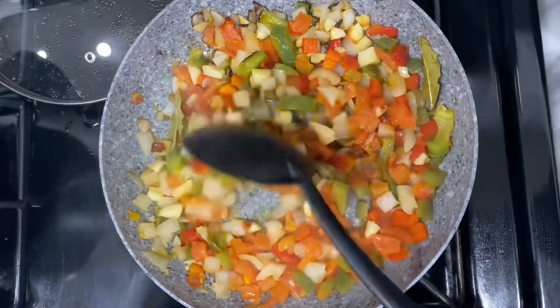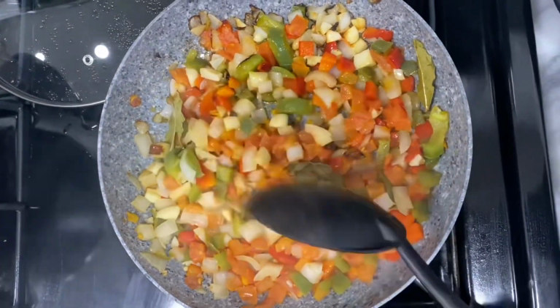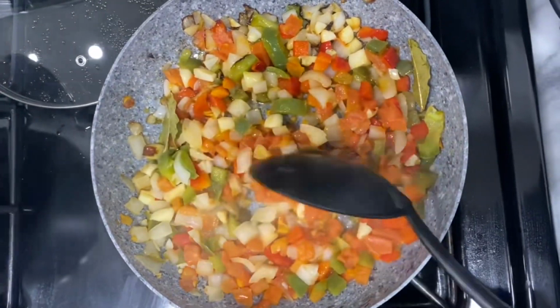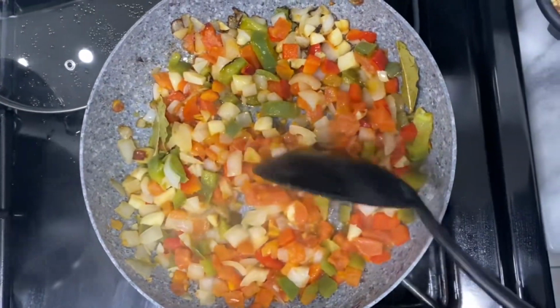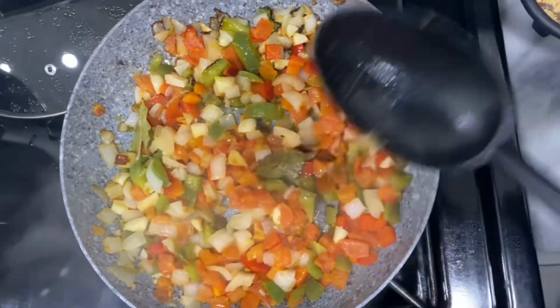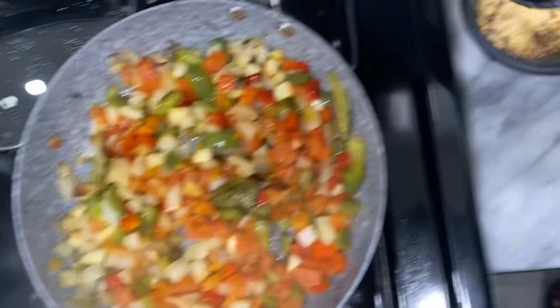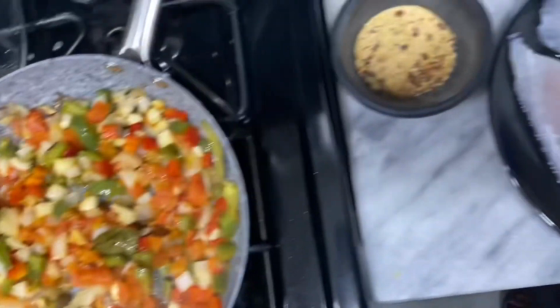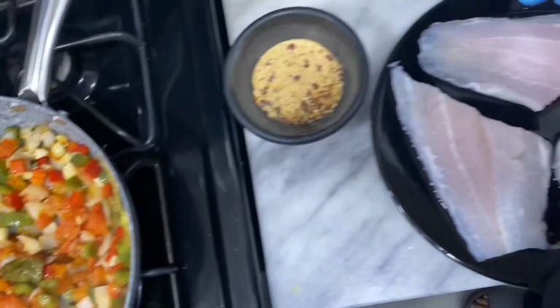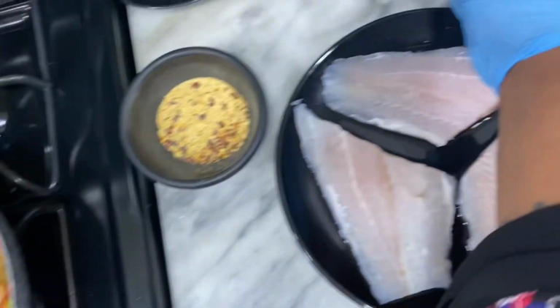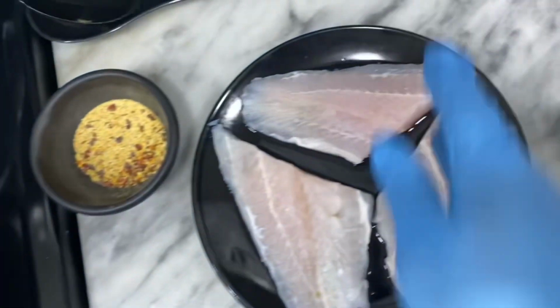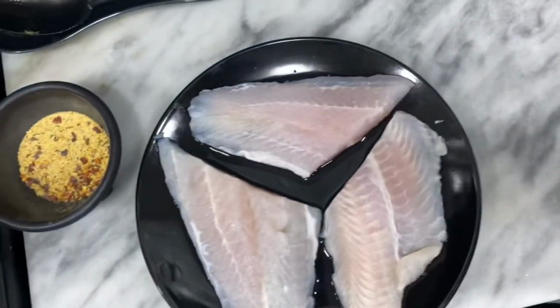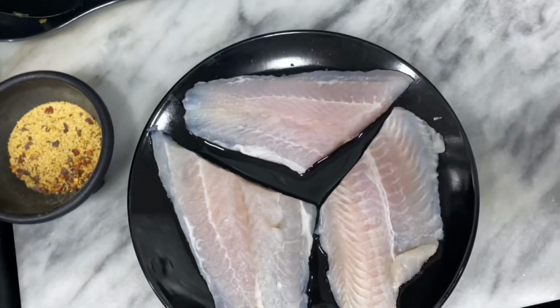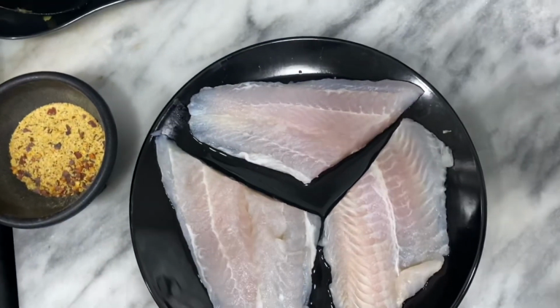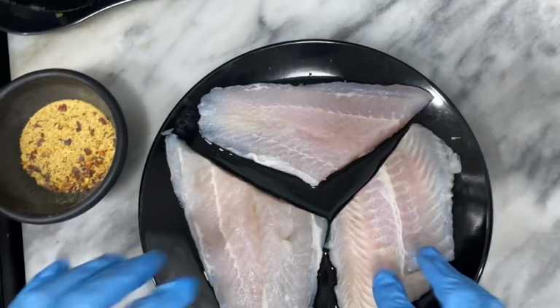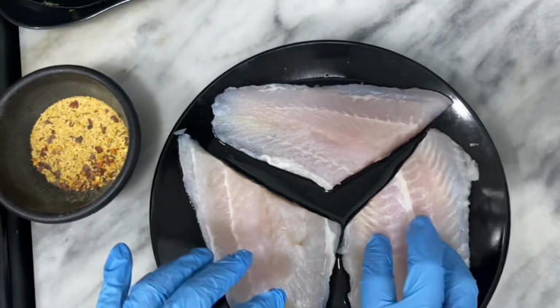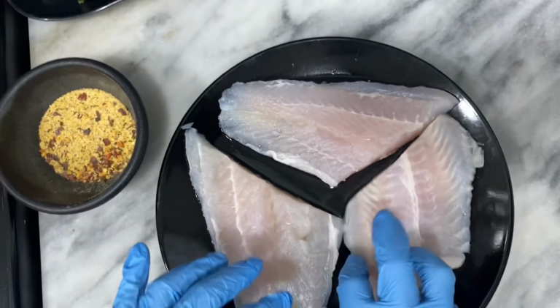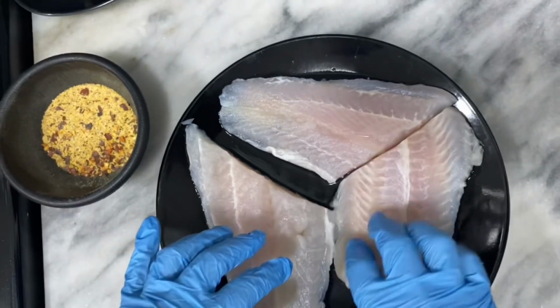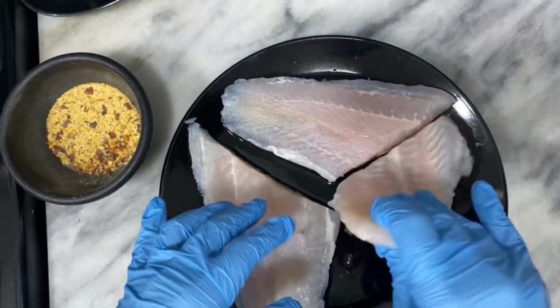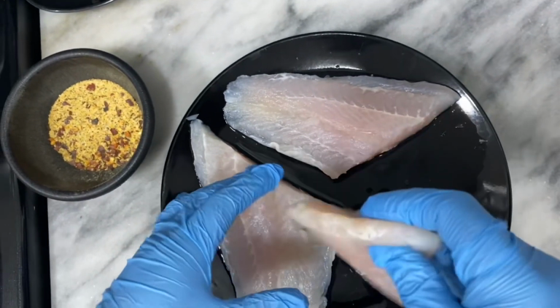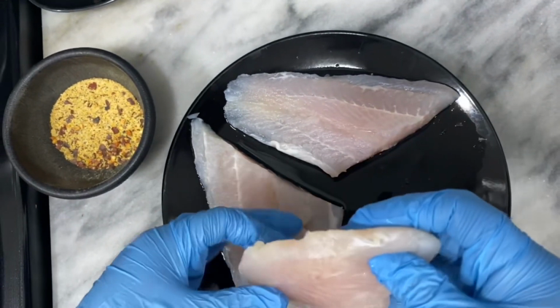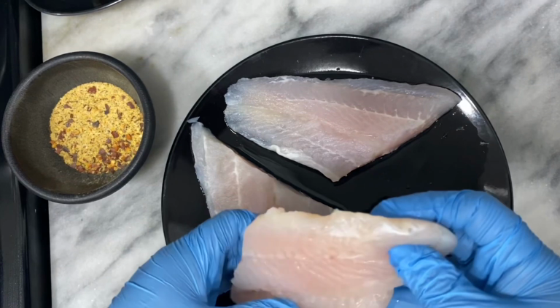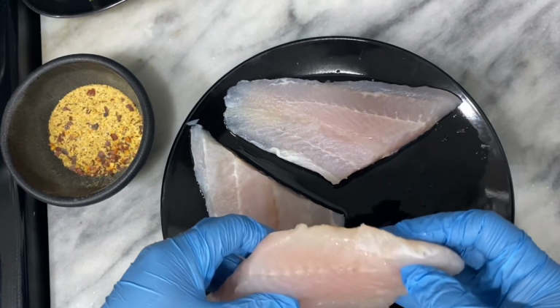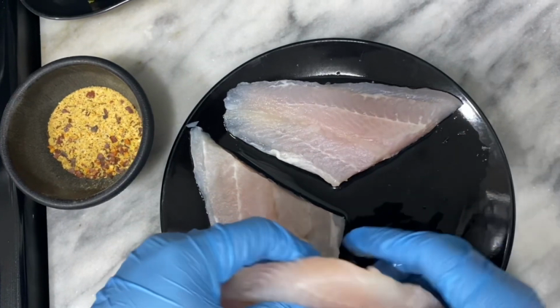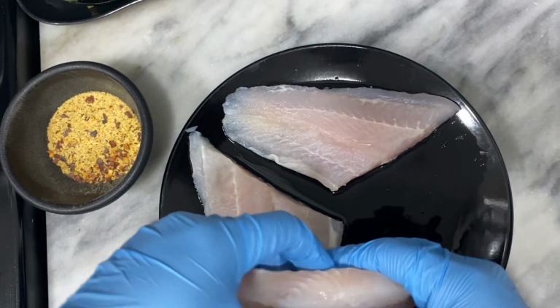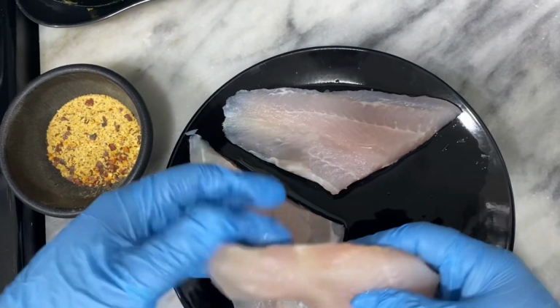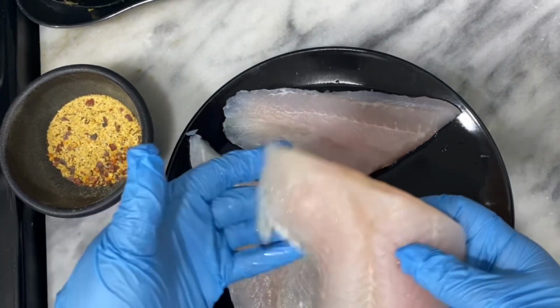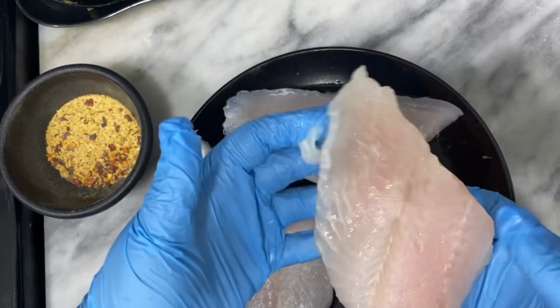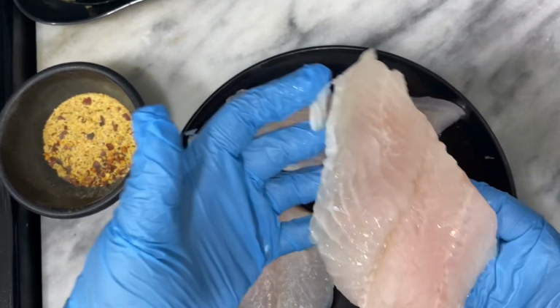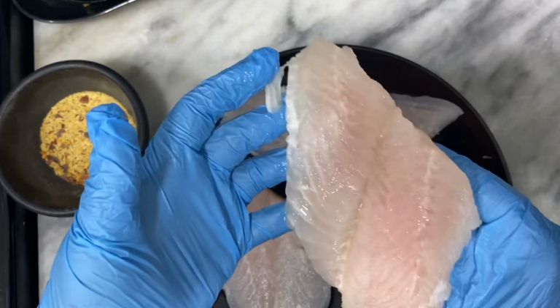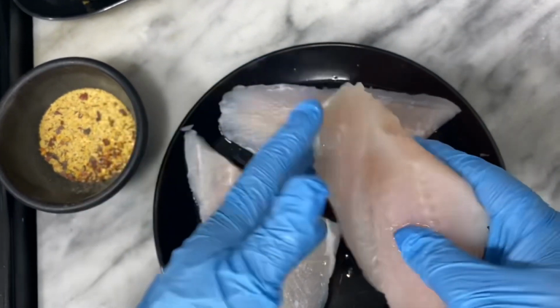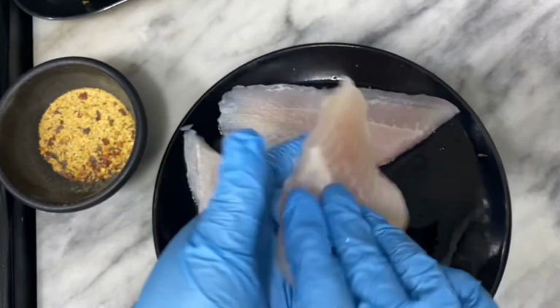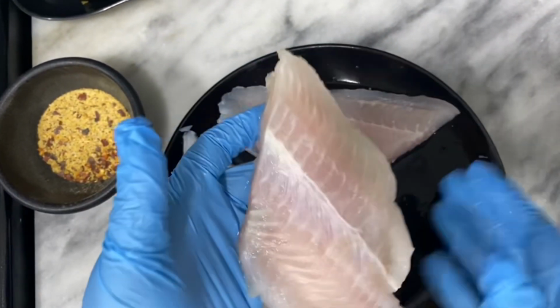So over here I have my swai fish — is that how you say it? Swai? My bad, it's swai fish. Beautiful.